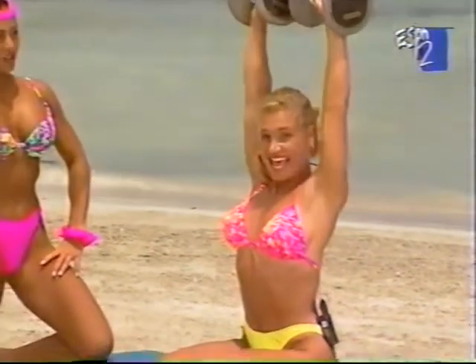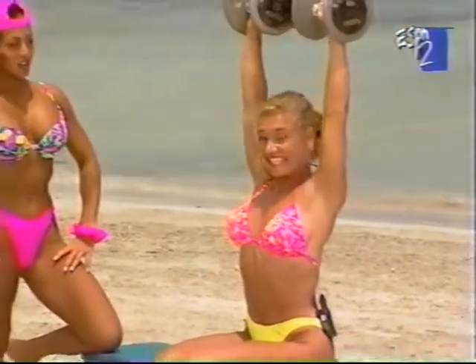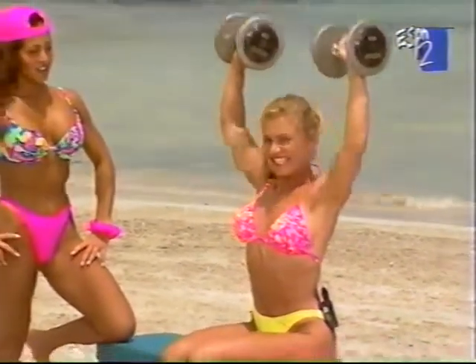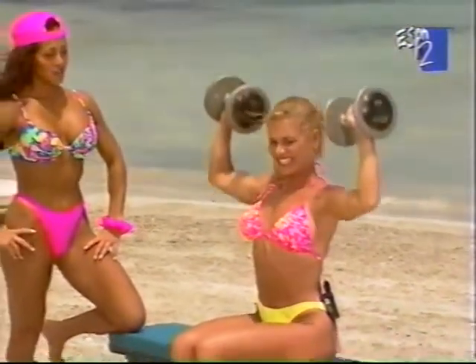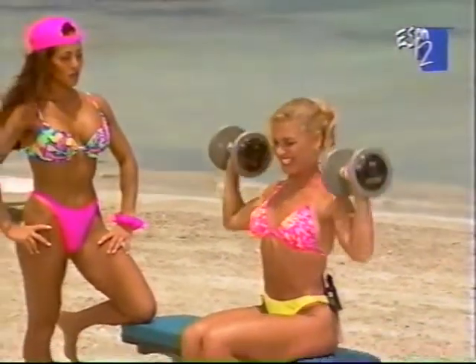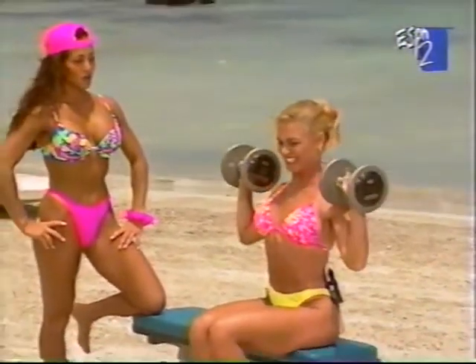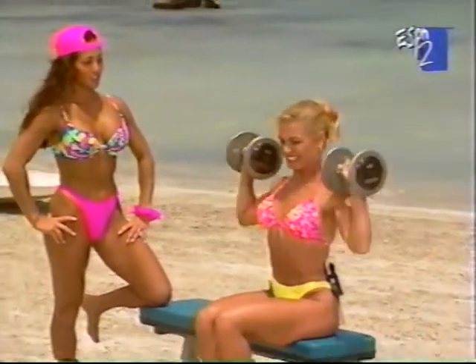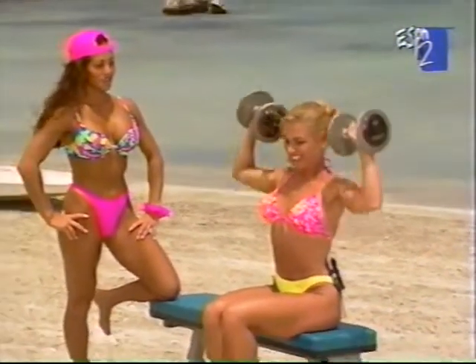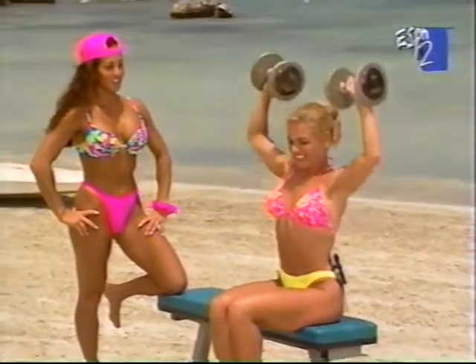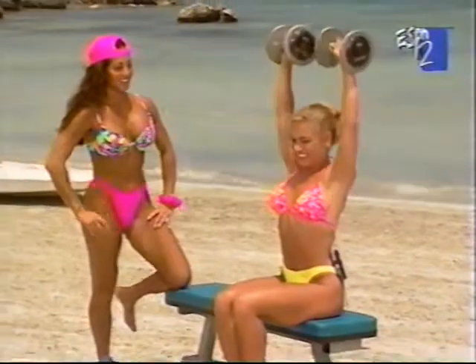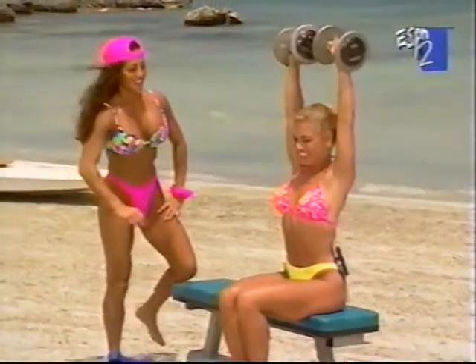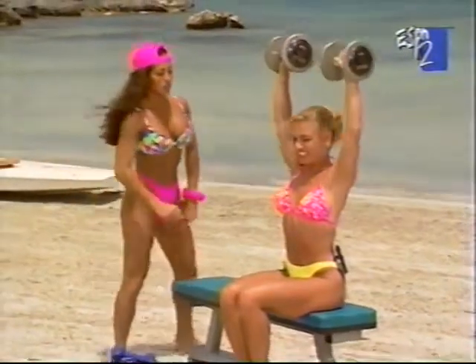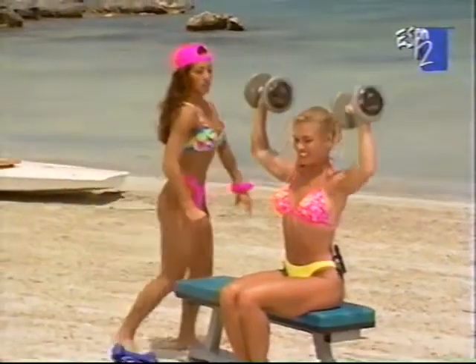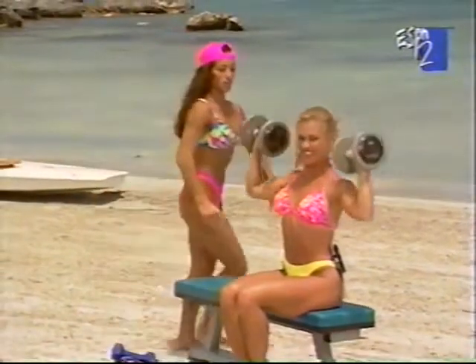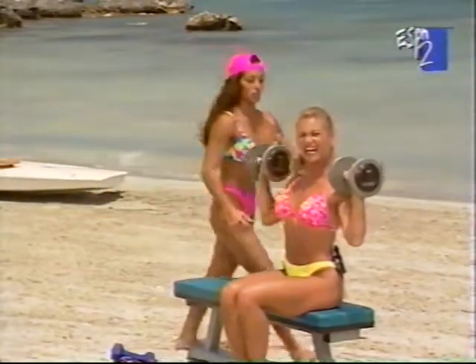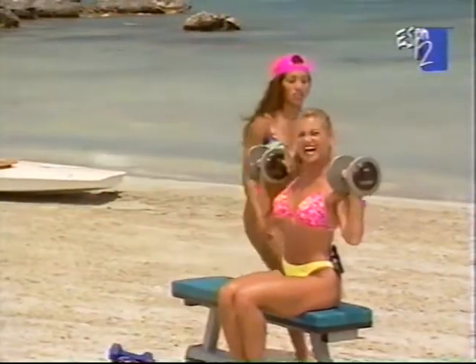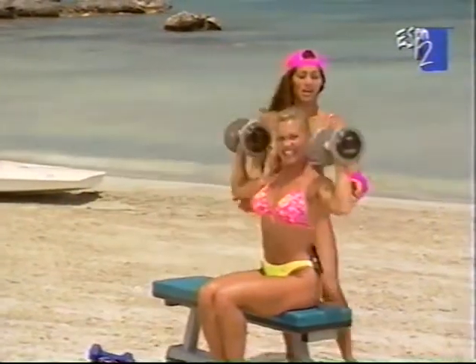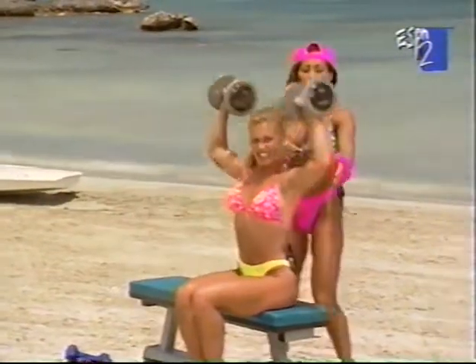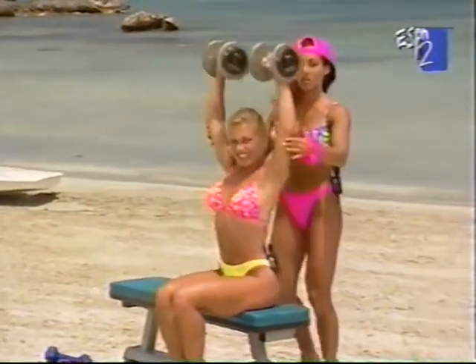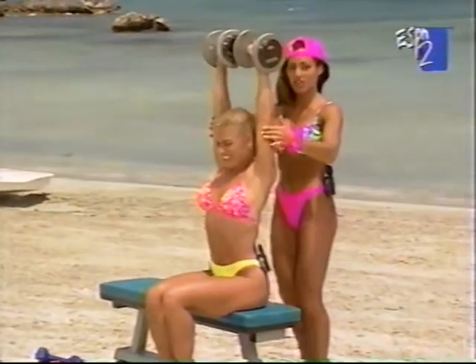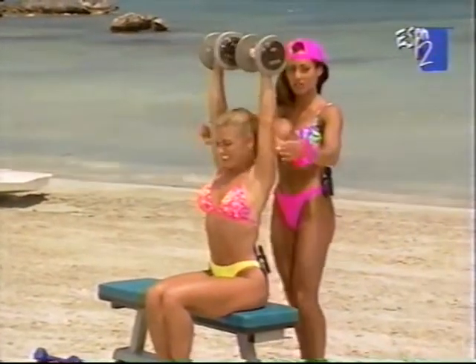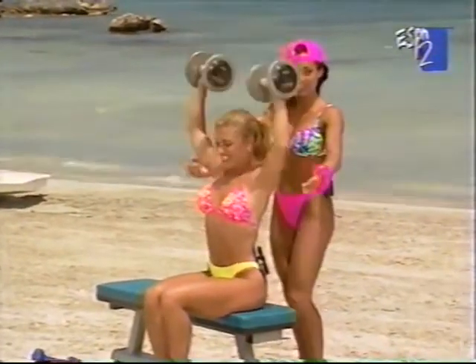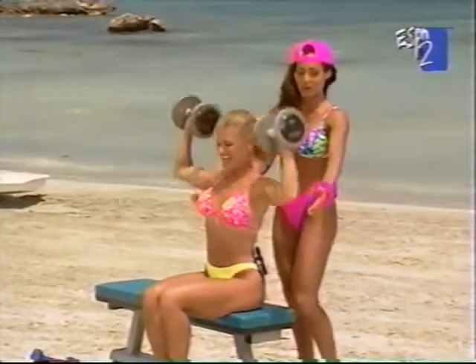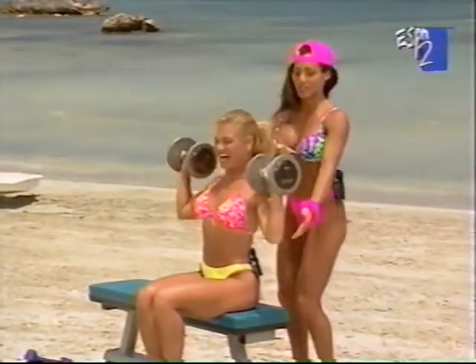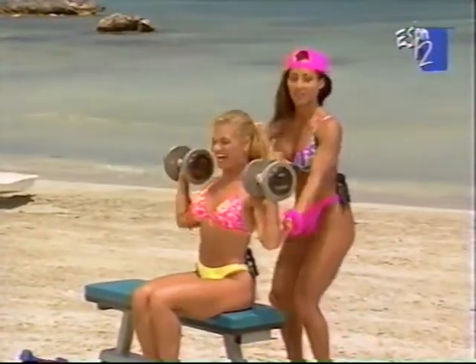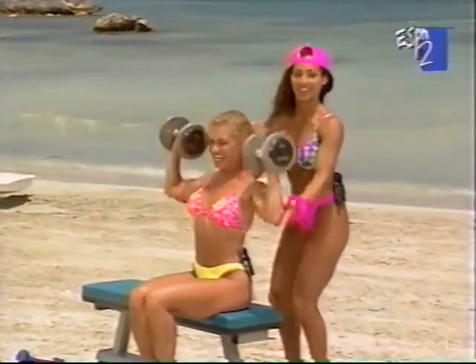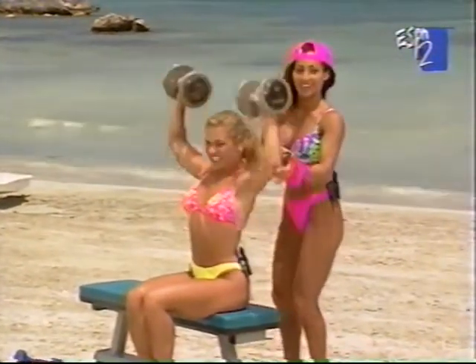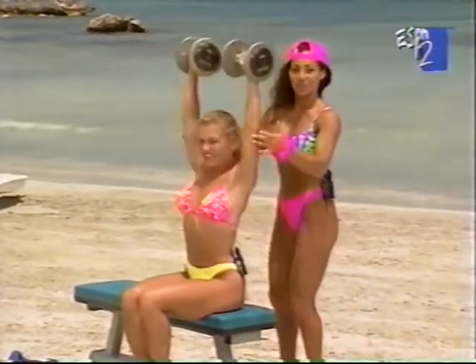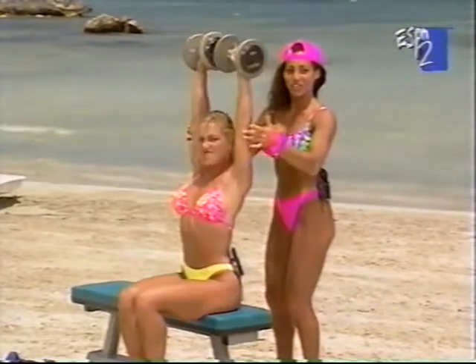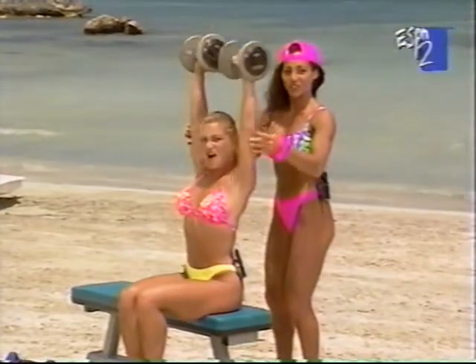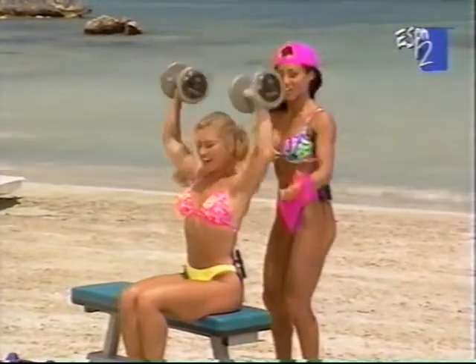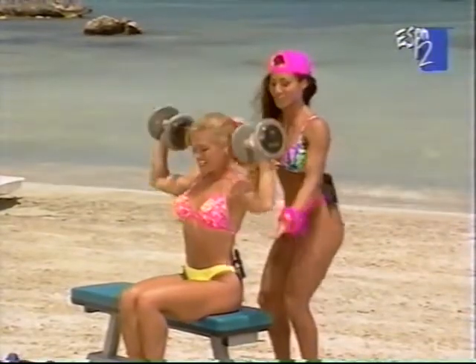Eight. Your form is perfect, Deborah. I know you're counting because you're trying to get out of doing a lot of them, but I'm going to count with you and push you on a few extra.